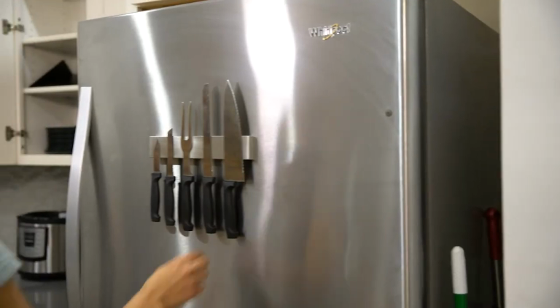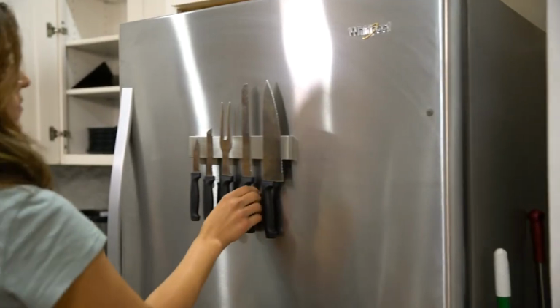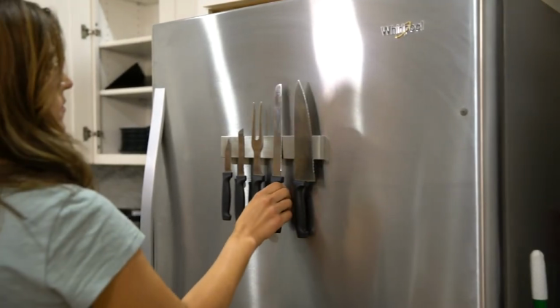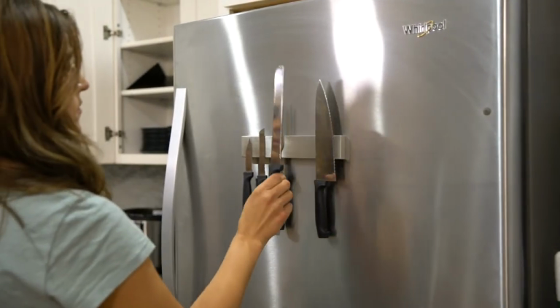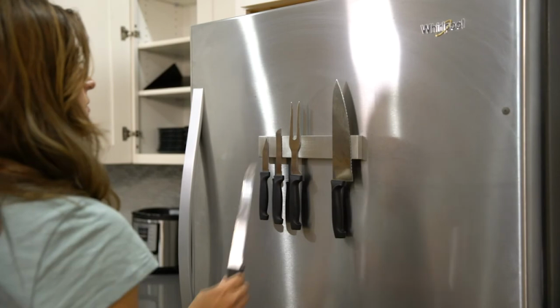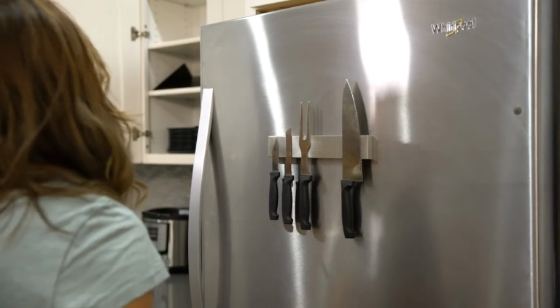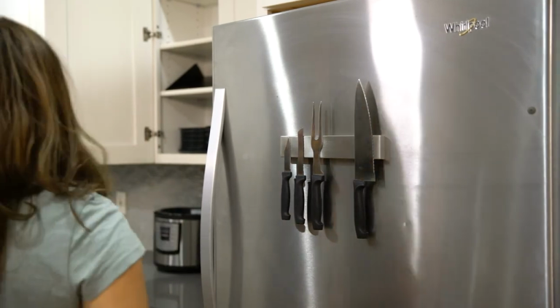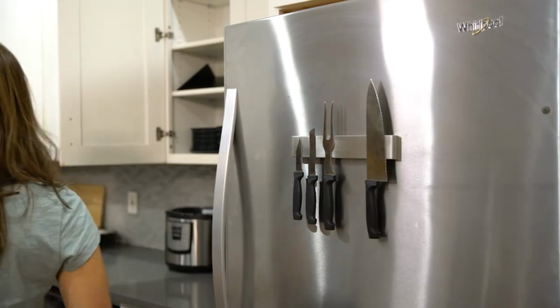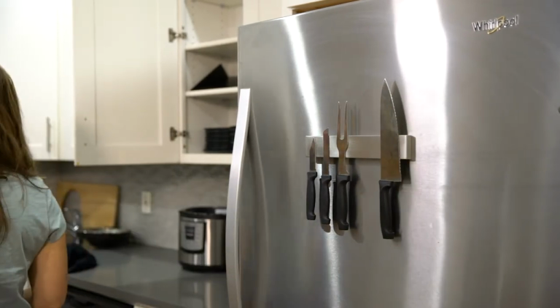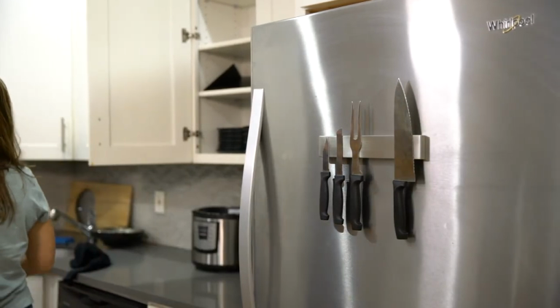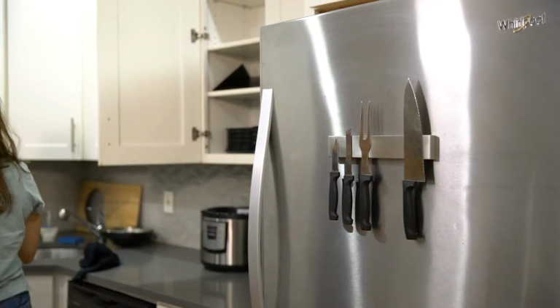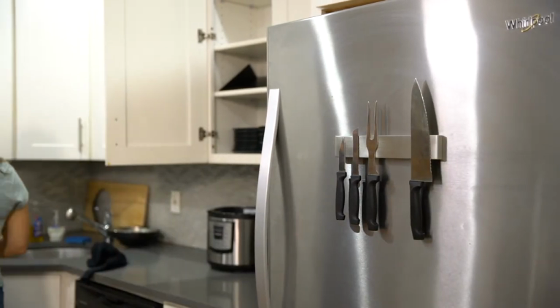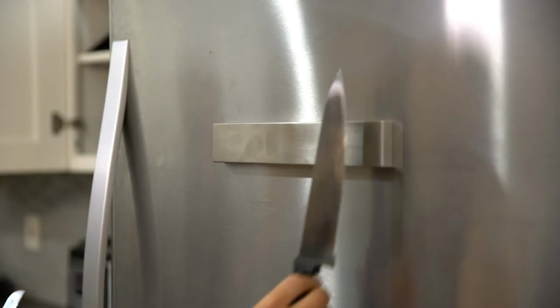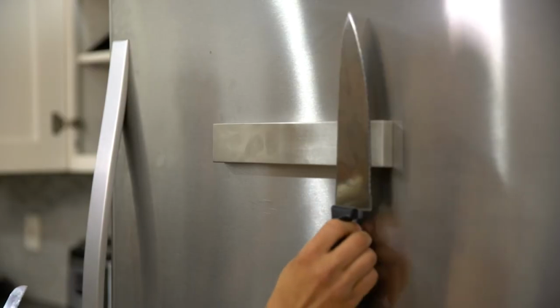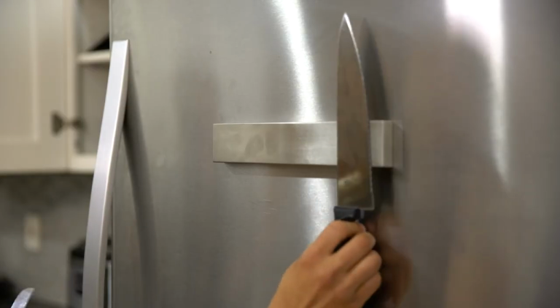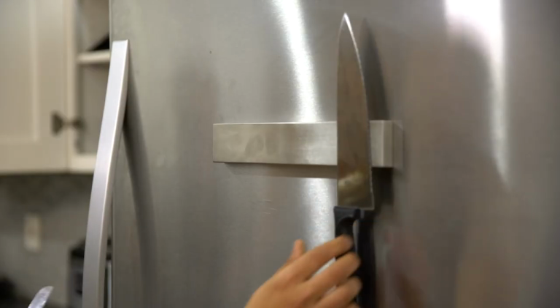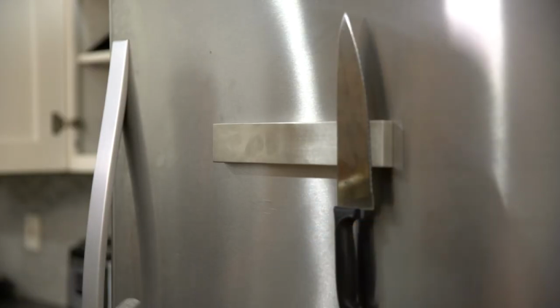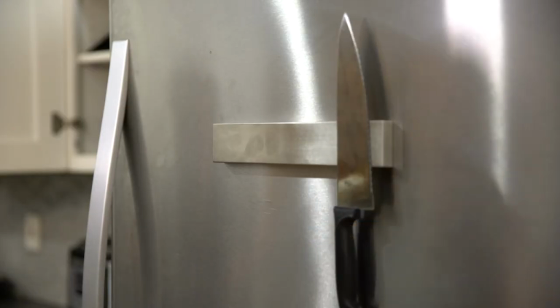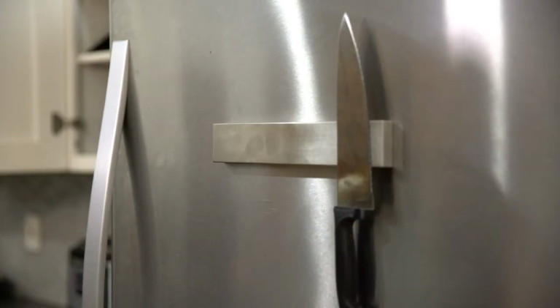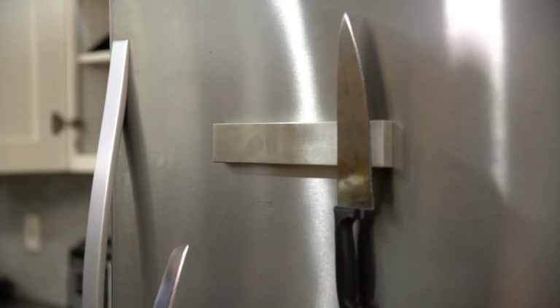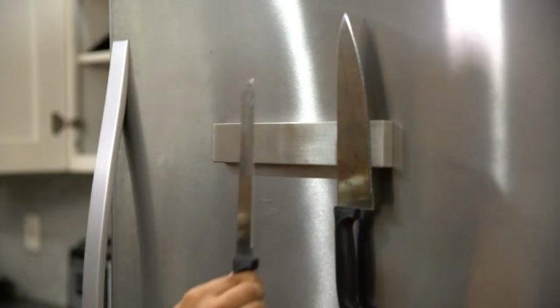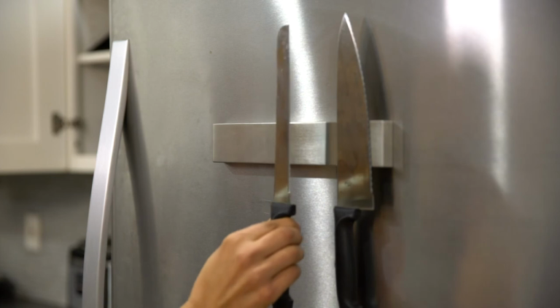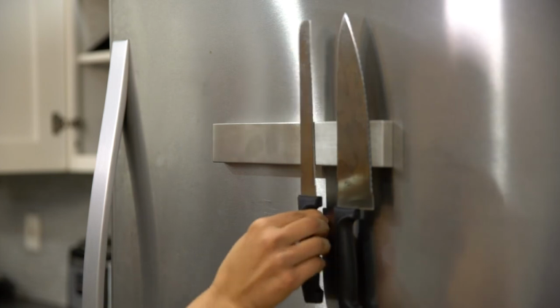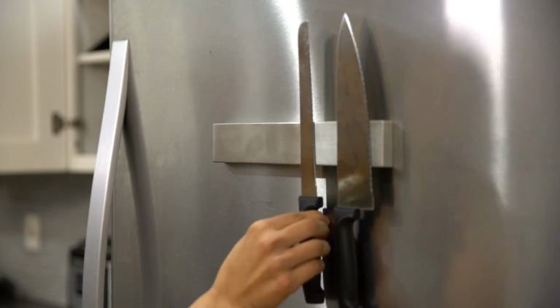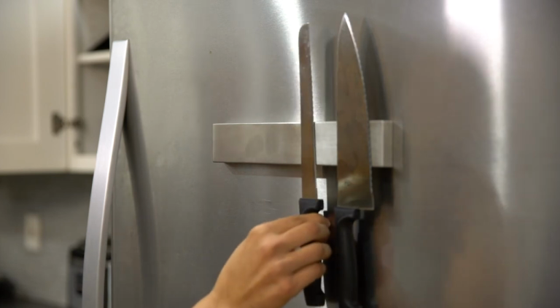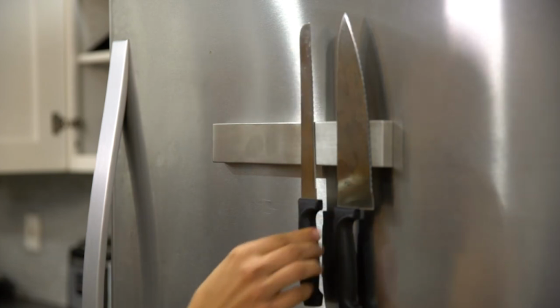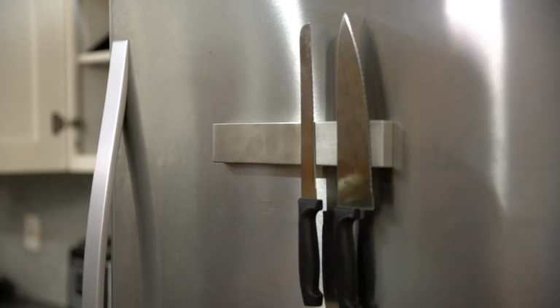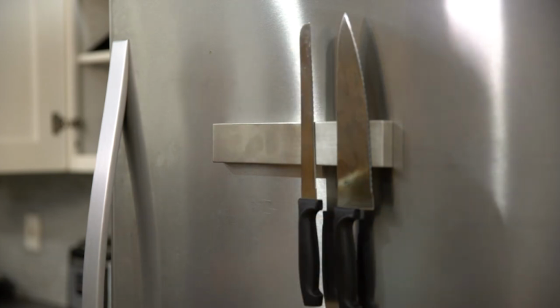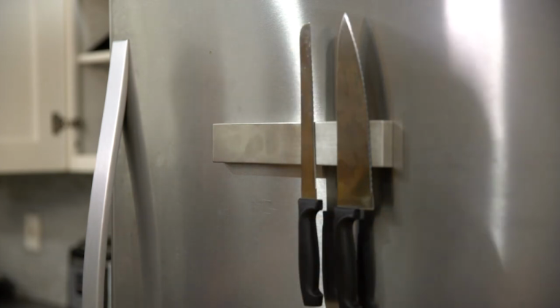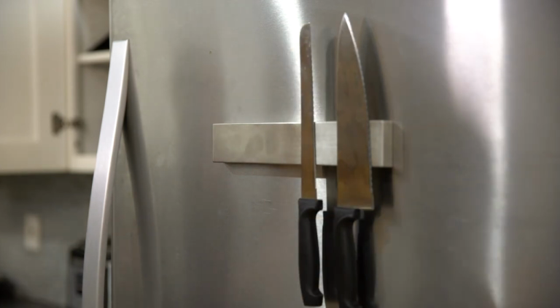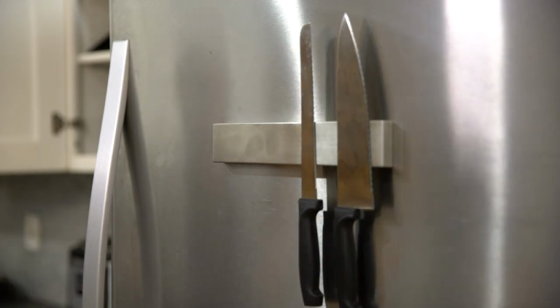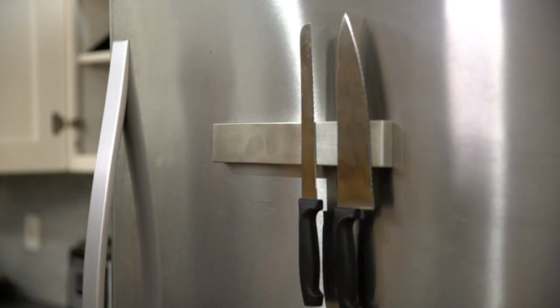The magnet is very powerful so just be careful not to pinch your fingers. It's powered by strong neodymium magnets, allowing you to safely hang even your largest kitchen knives securely.